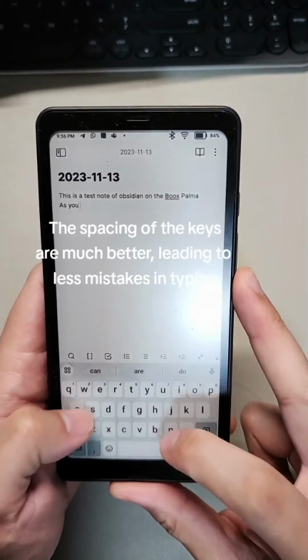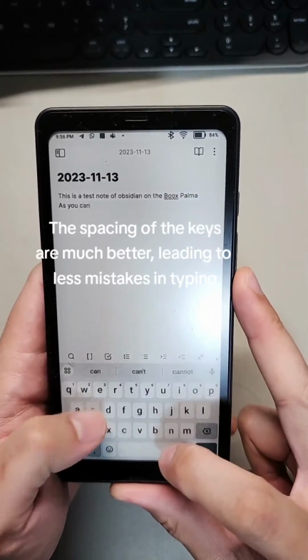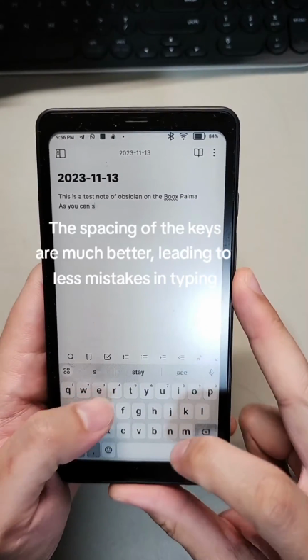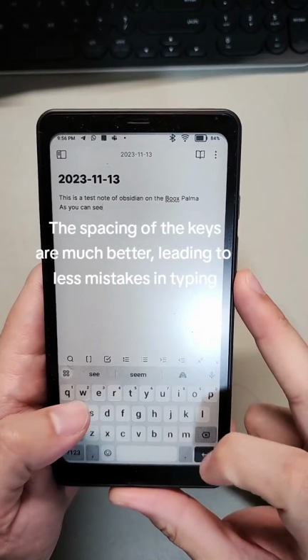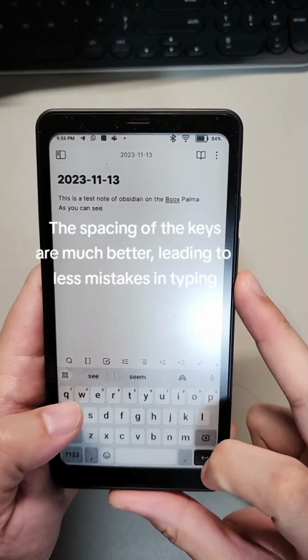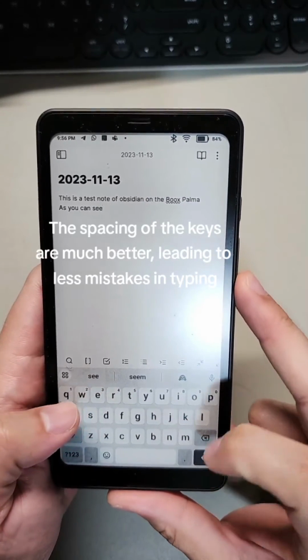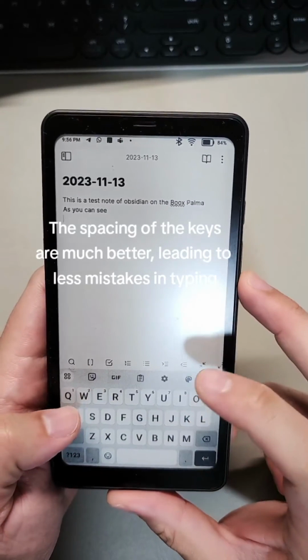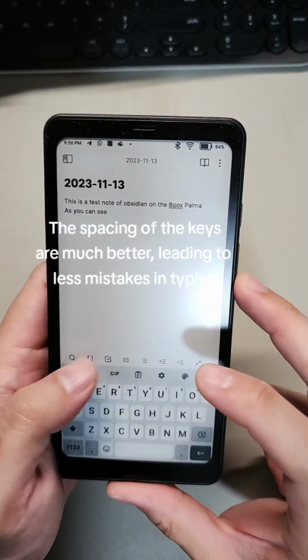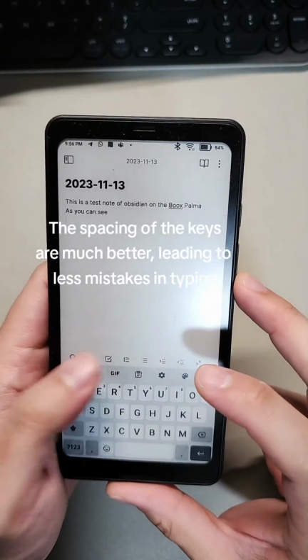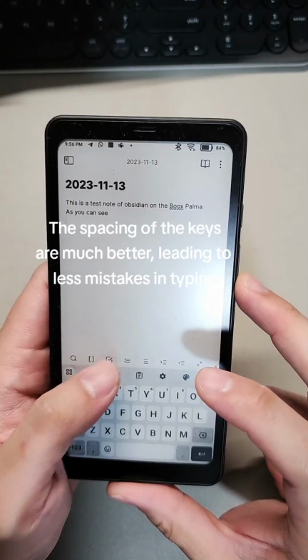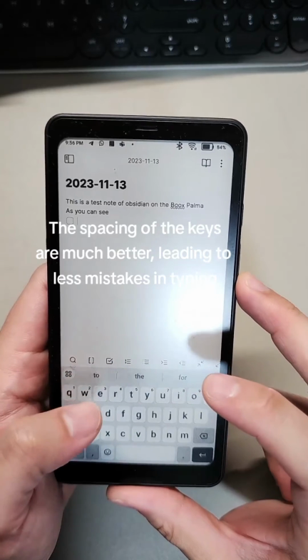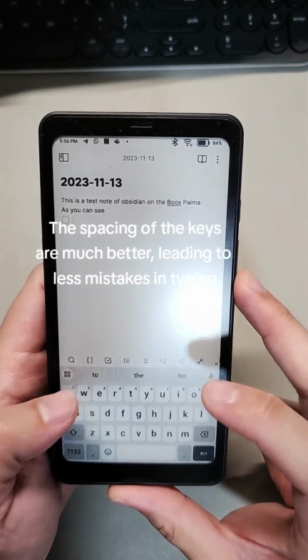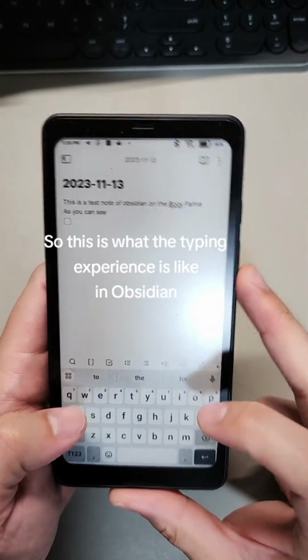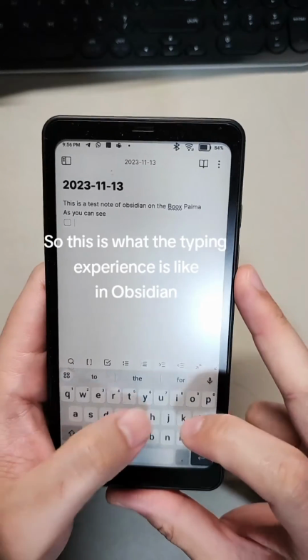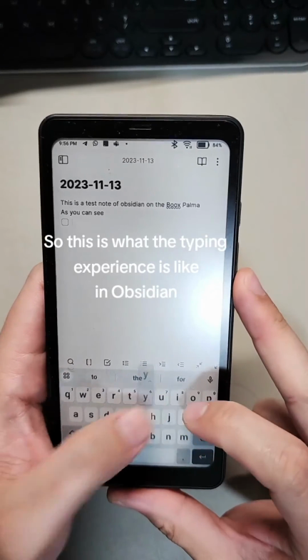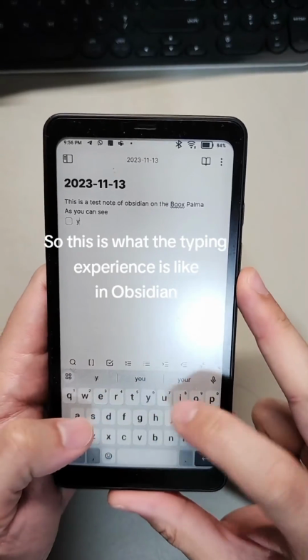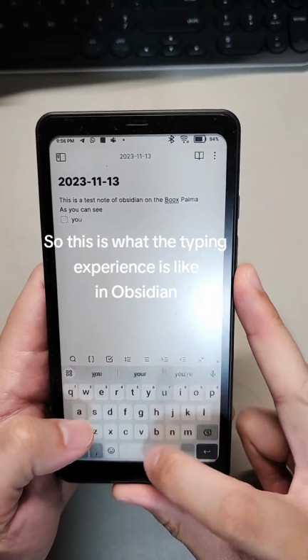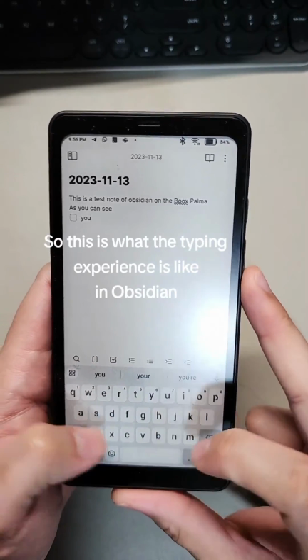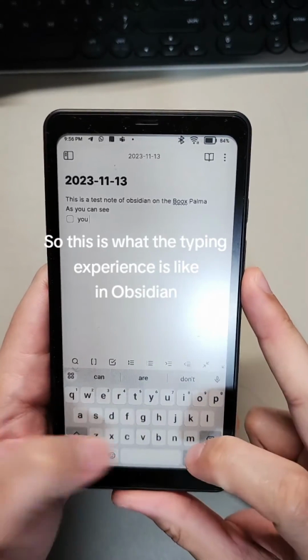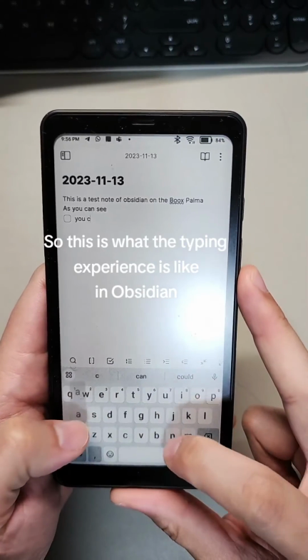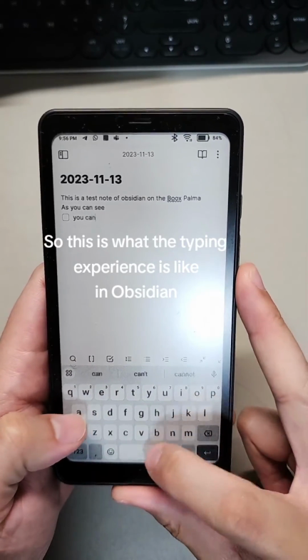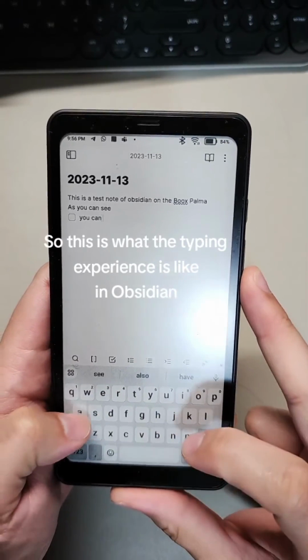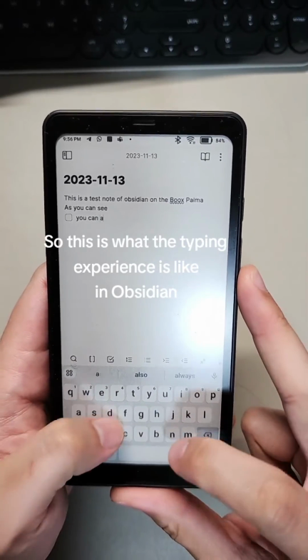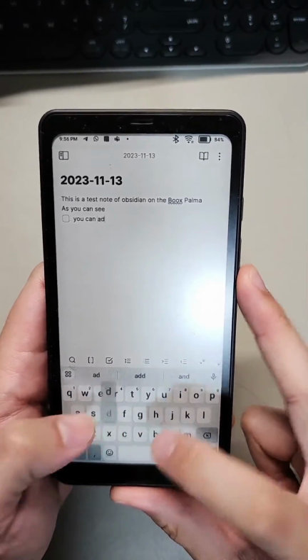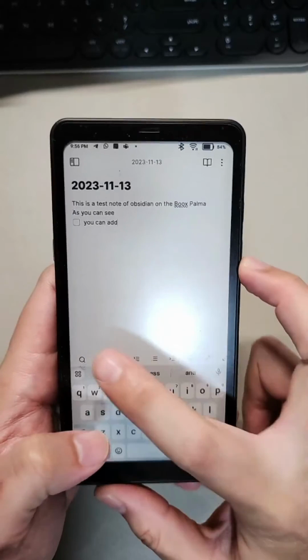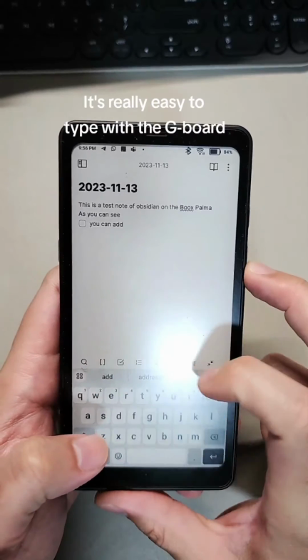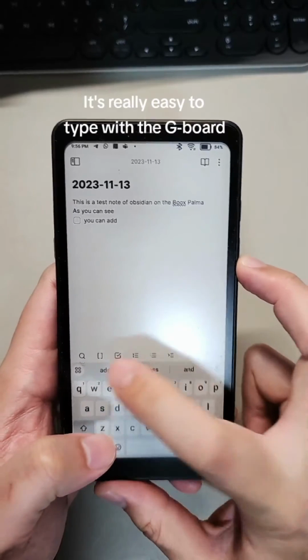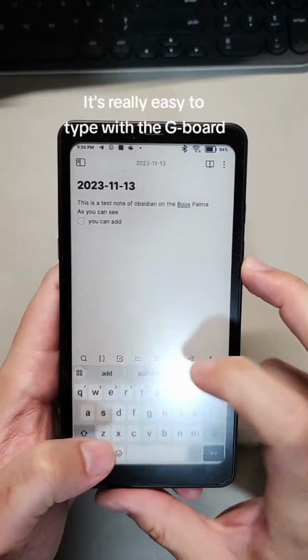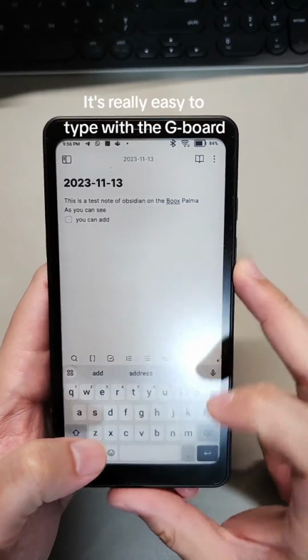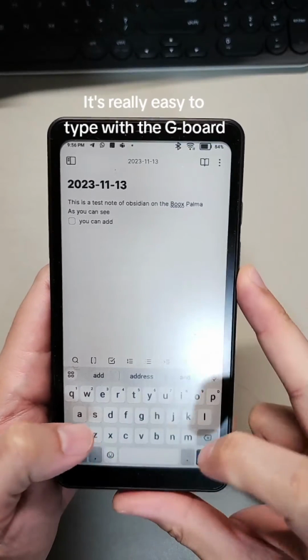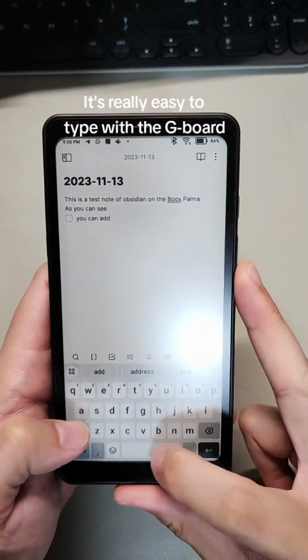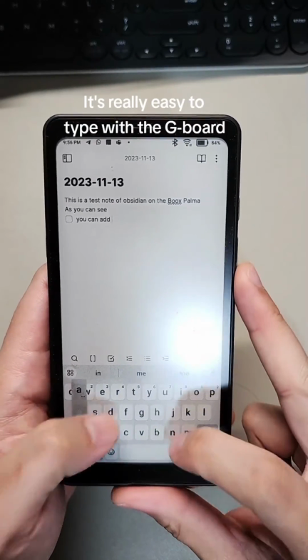The spacing of the keys are much better, leading to less mistakes in typing. So, this is what the typing experience is like in Obsidian — it's really easy to type with the Gboard.